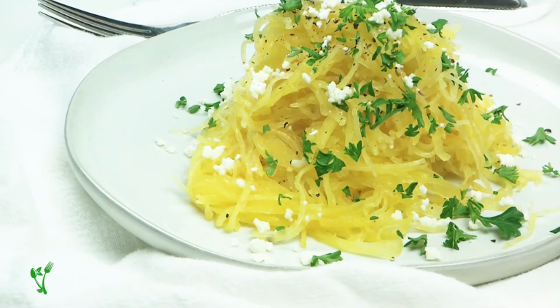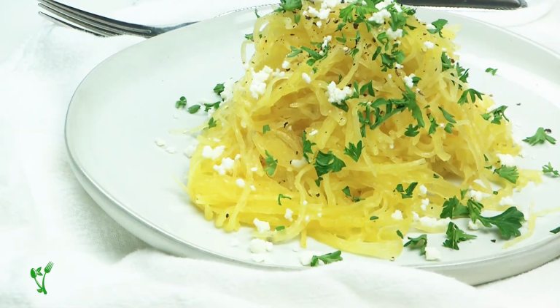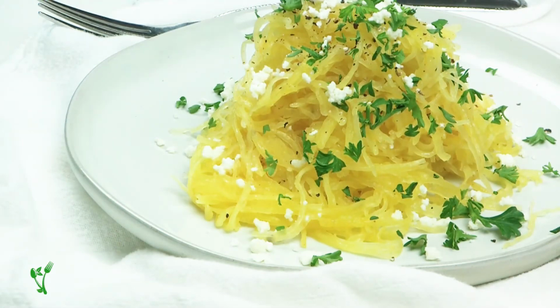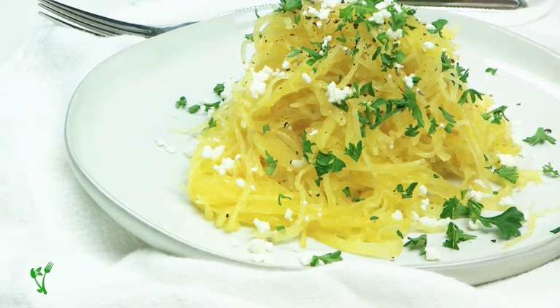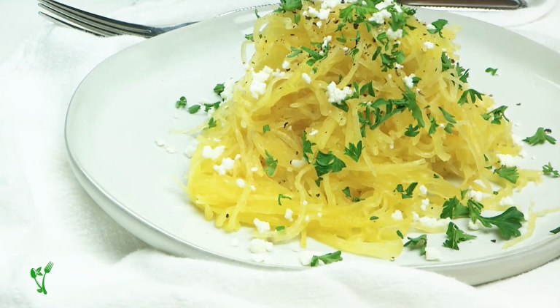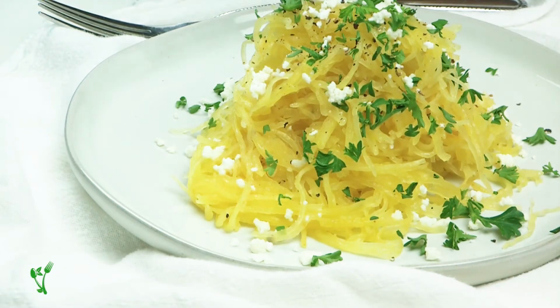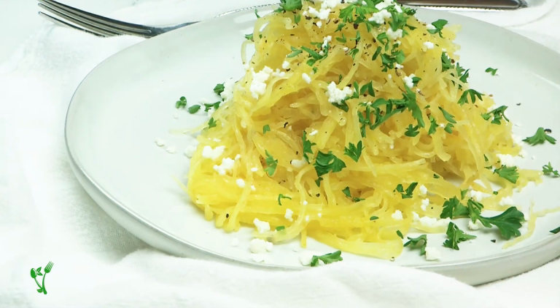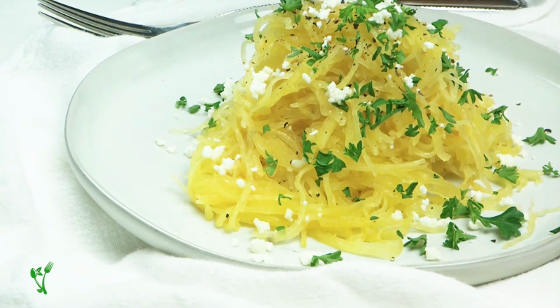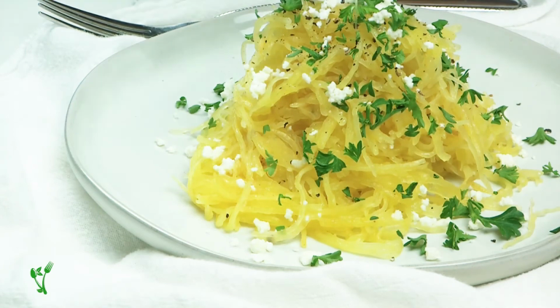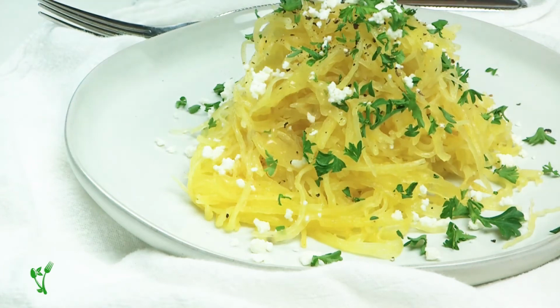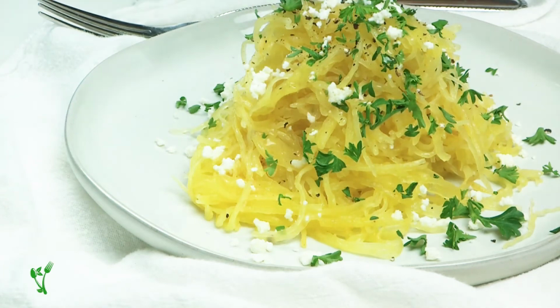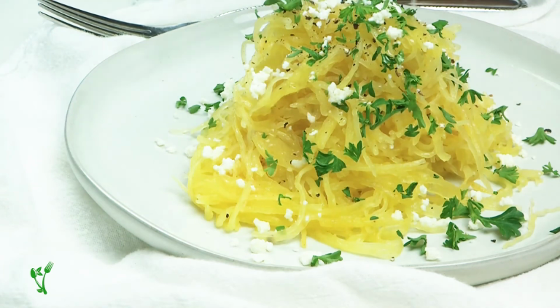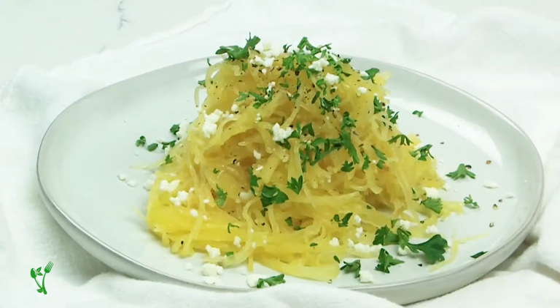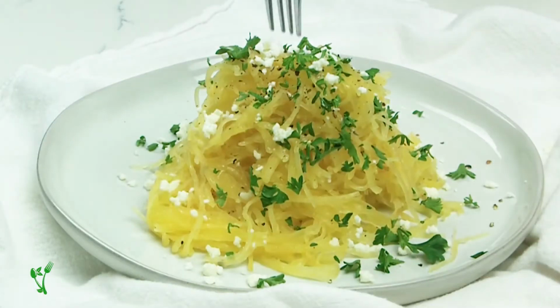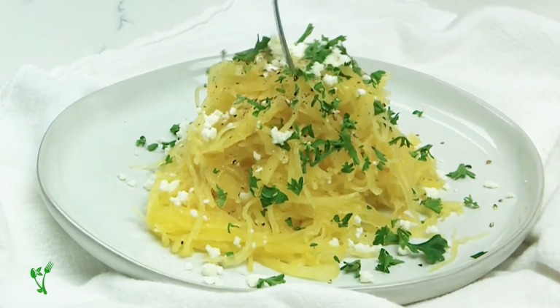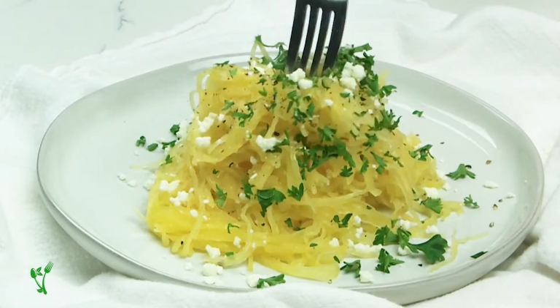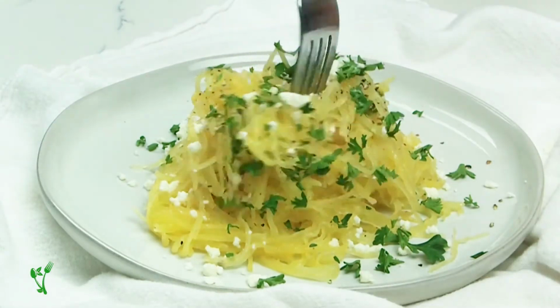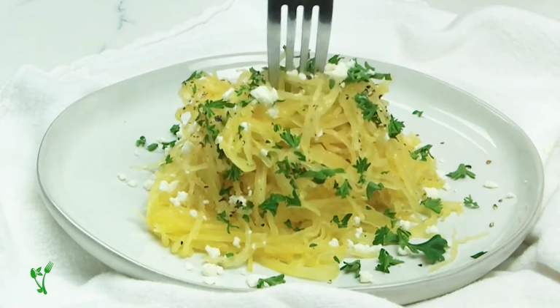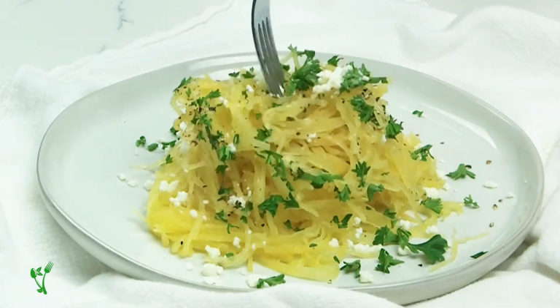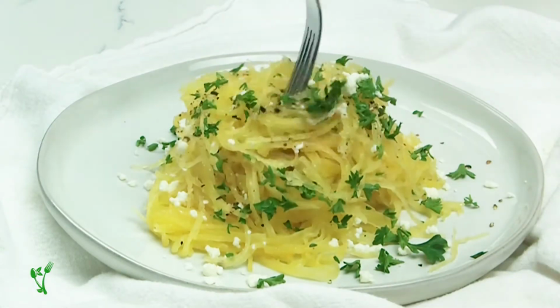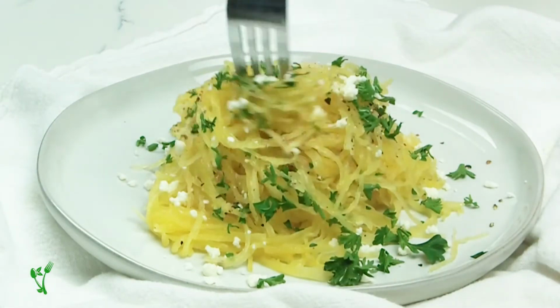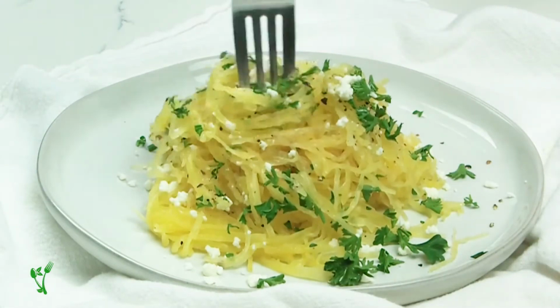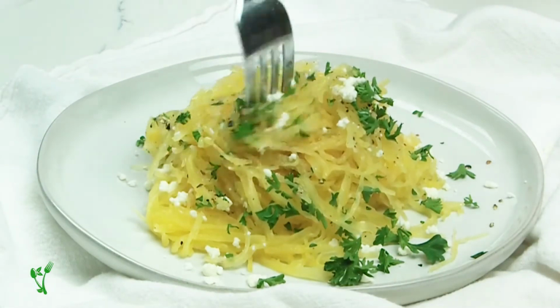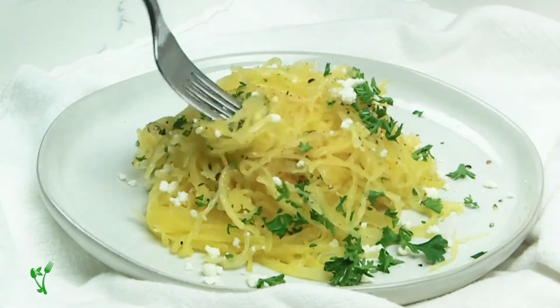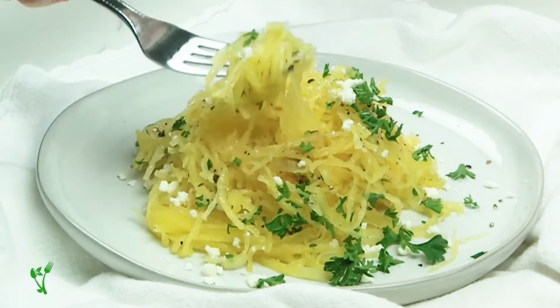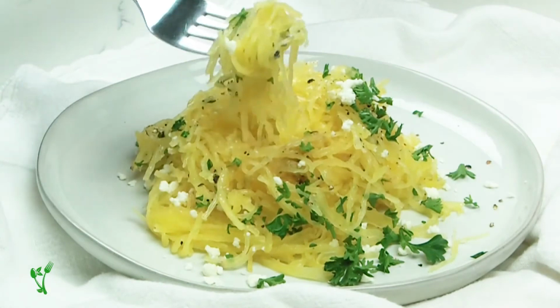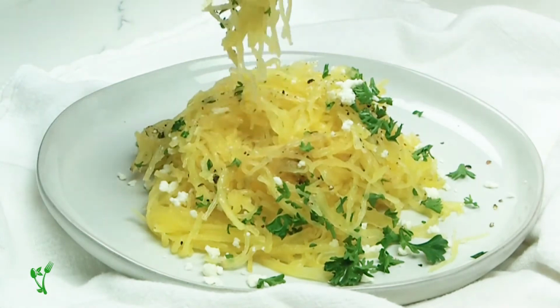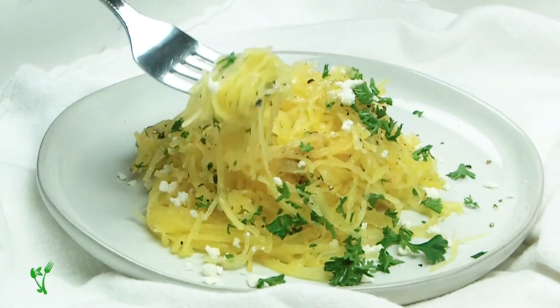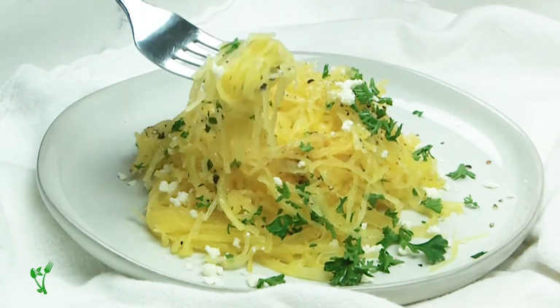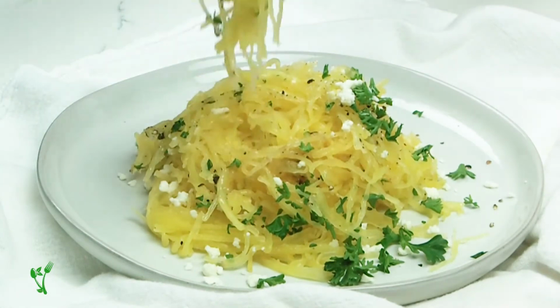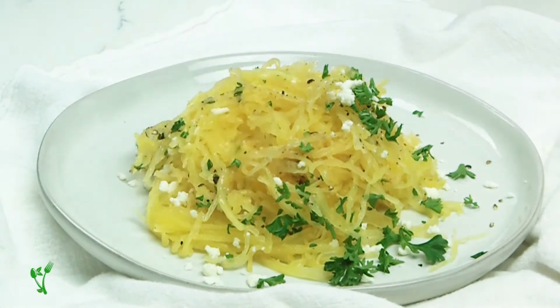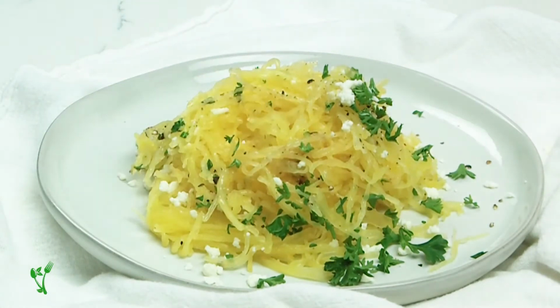It goes well with pretty much anything — chicken, fish, steak, even eggs. Serve with some parmesan cheese and fresh parsley, or go all out and top it with your favorite bolognese sauce.